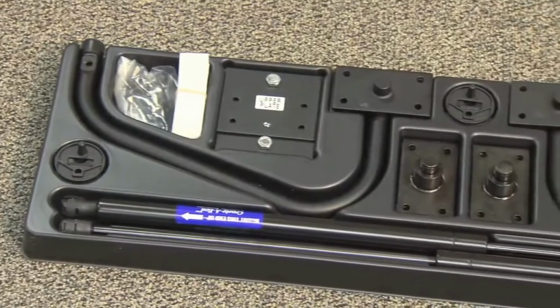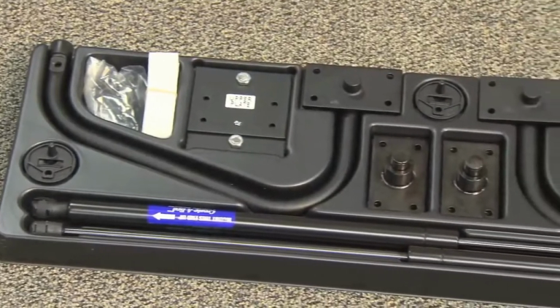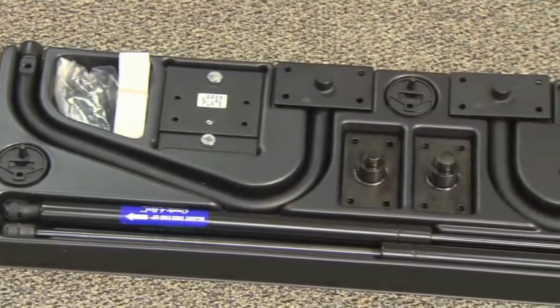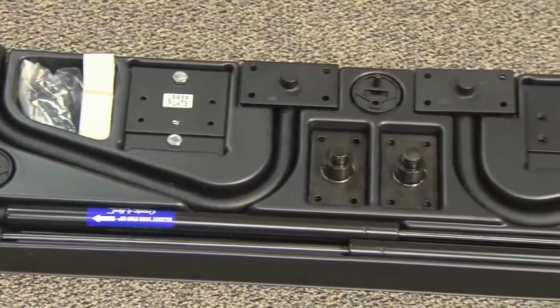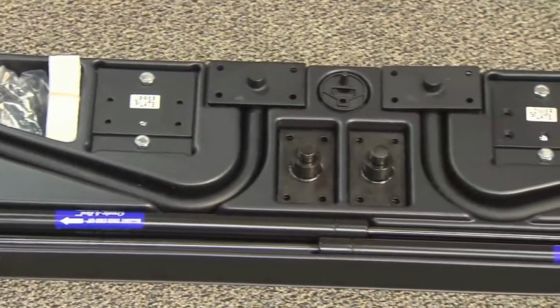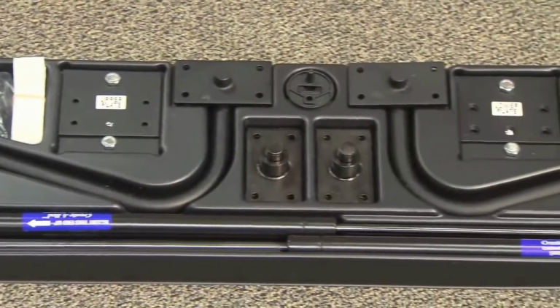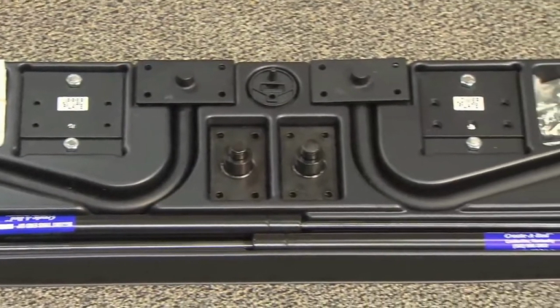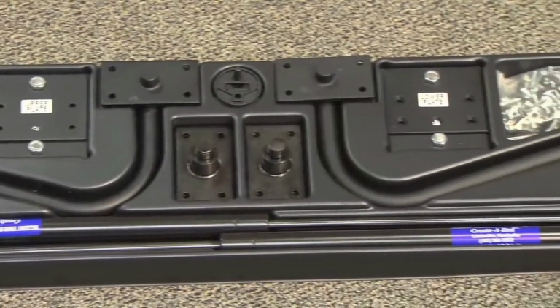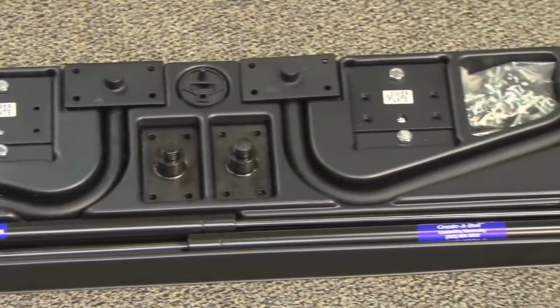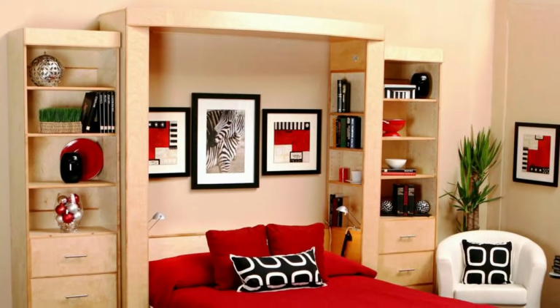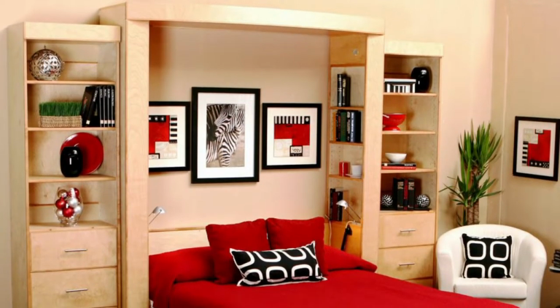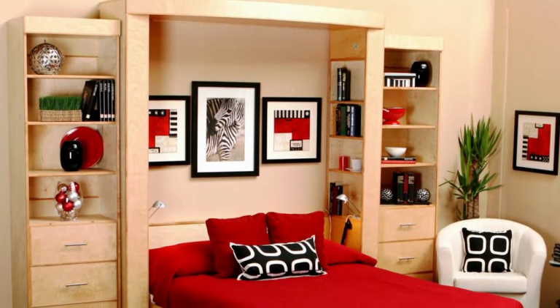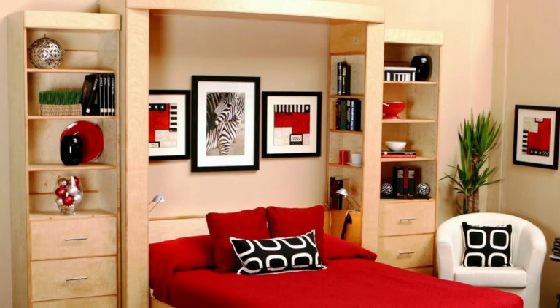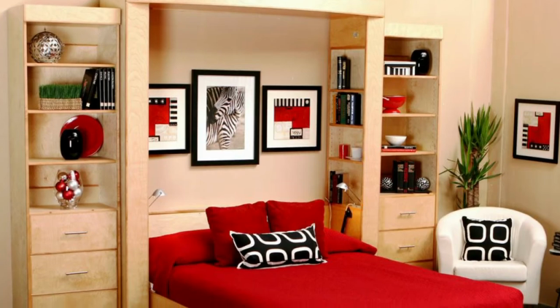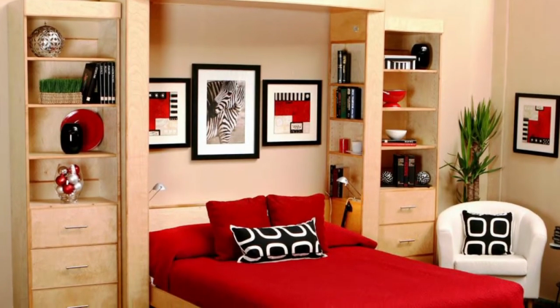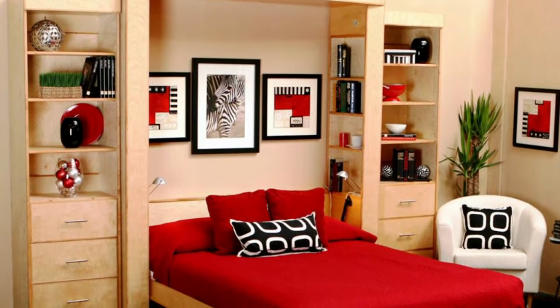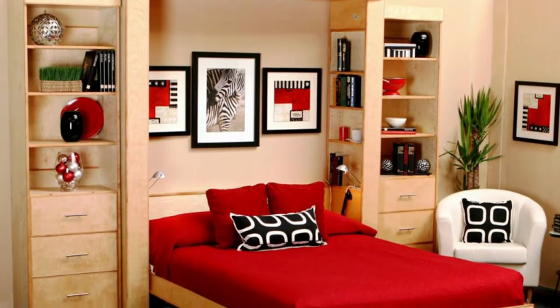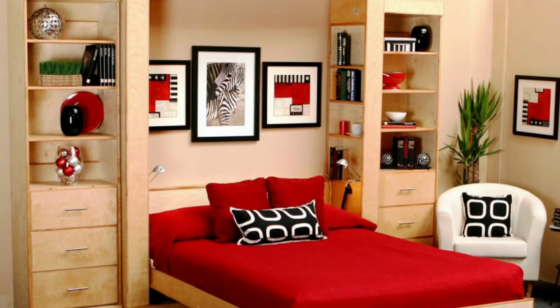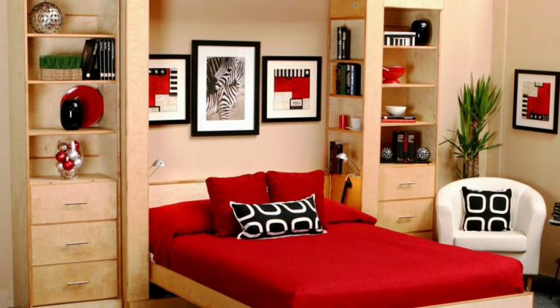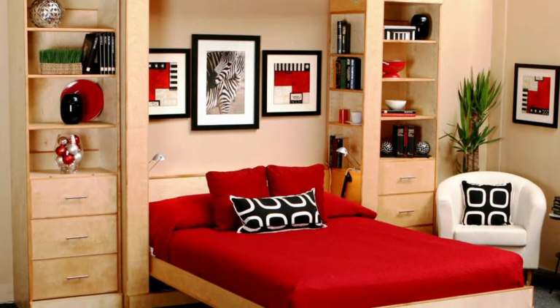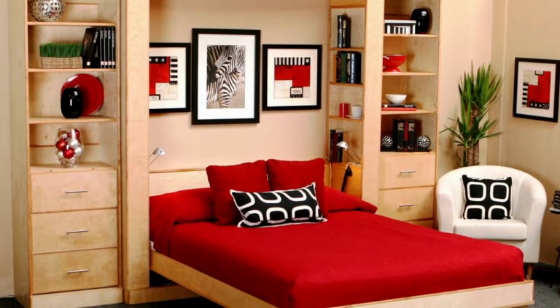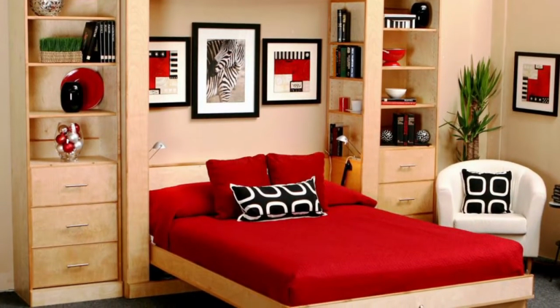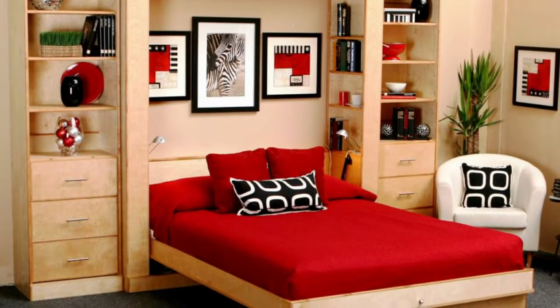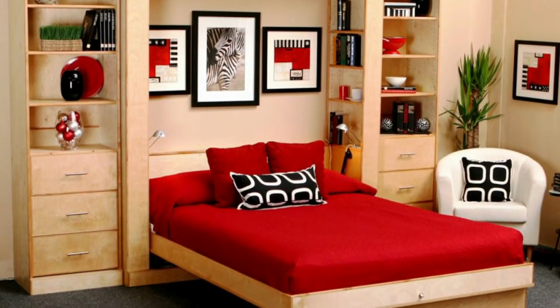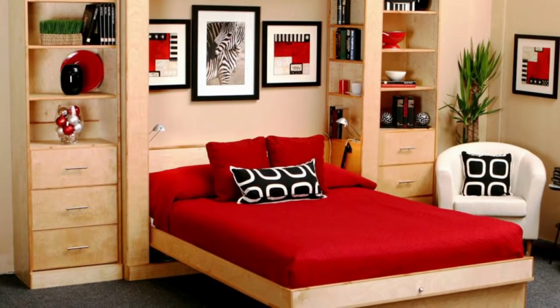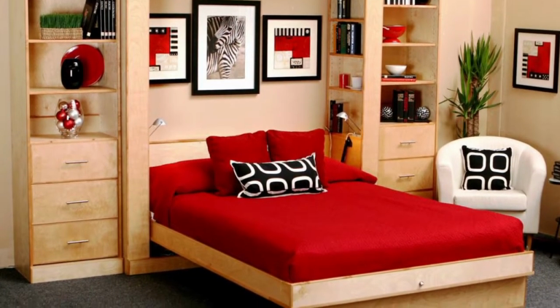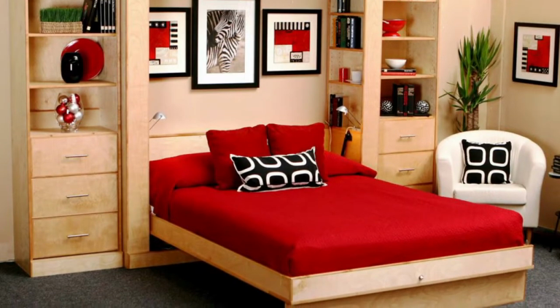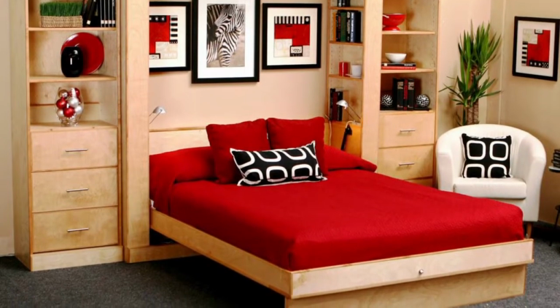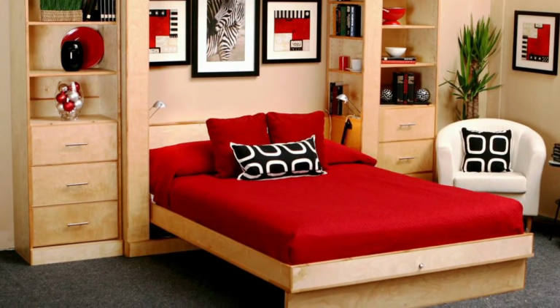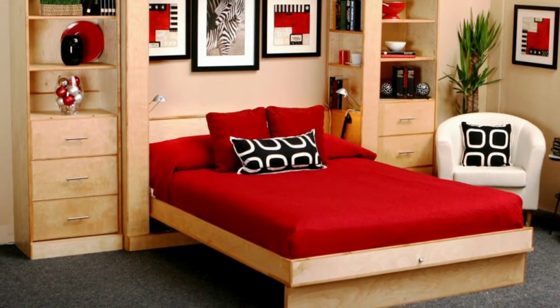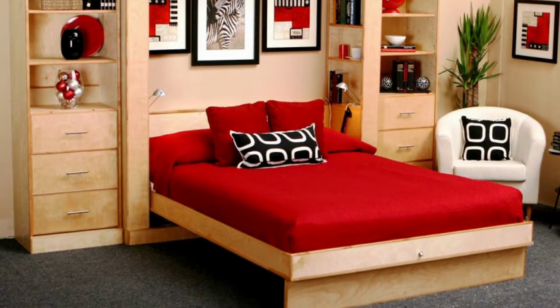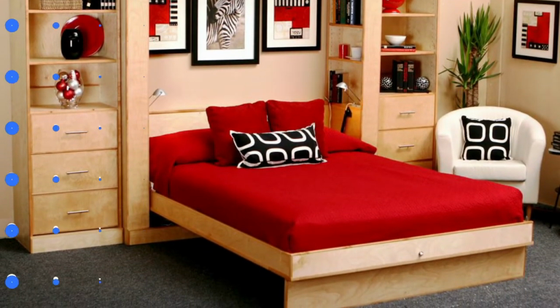The bed frame, cabinet, and mattress are not included. Users can build their own bed frame or hire a woodworking company to create a custom bed — perfect for those who are looking for an affordable, one-of-a-kind Murphy bed design.